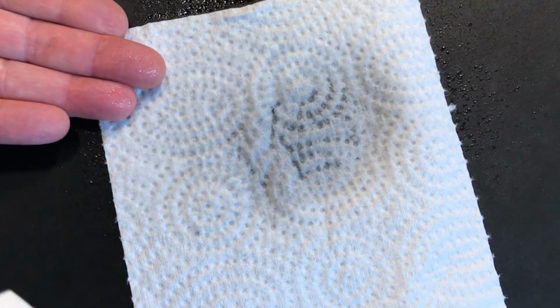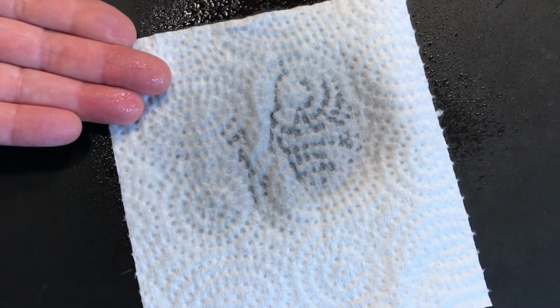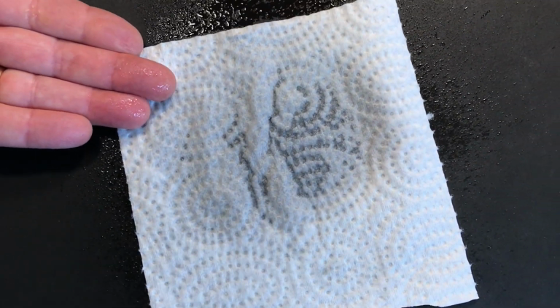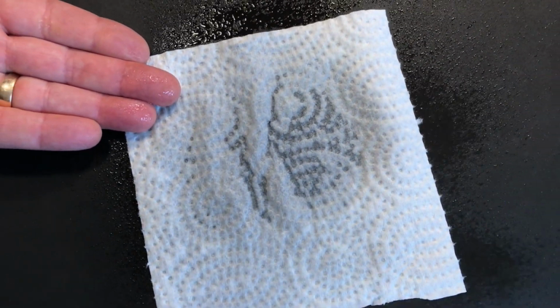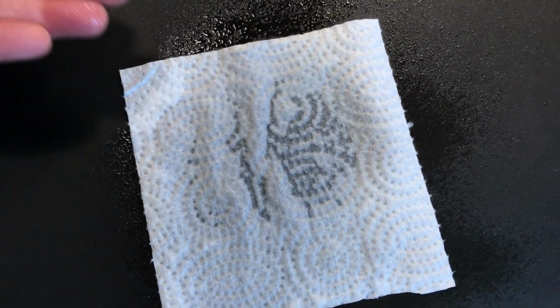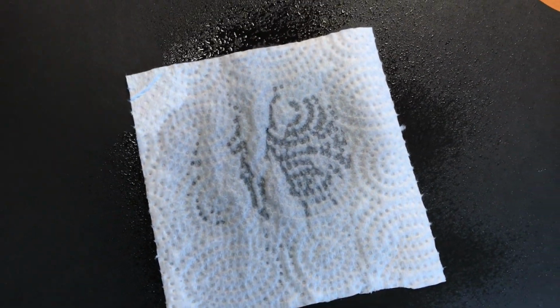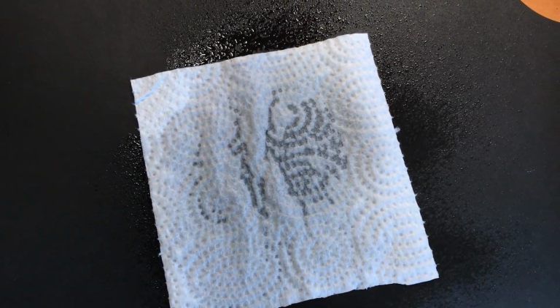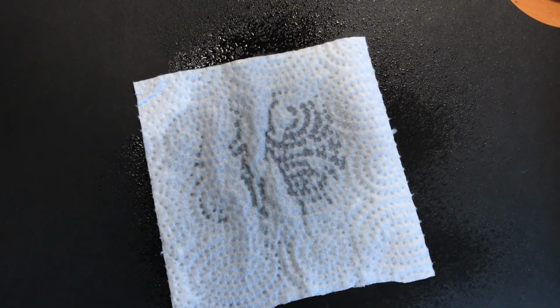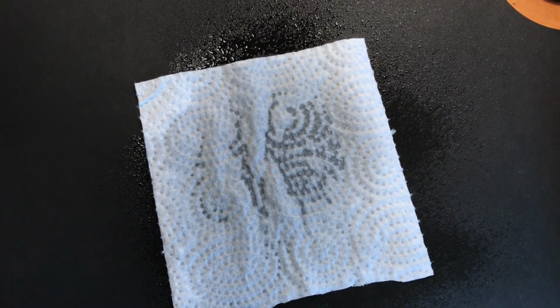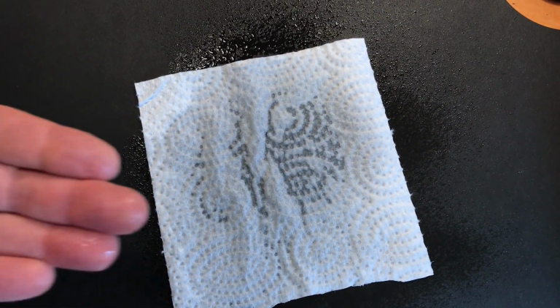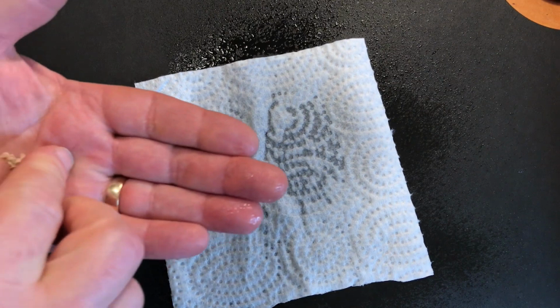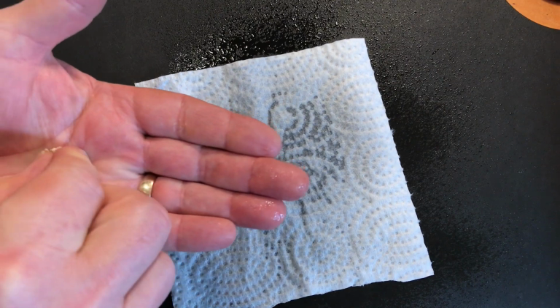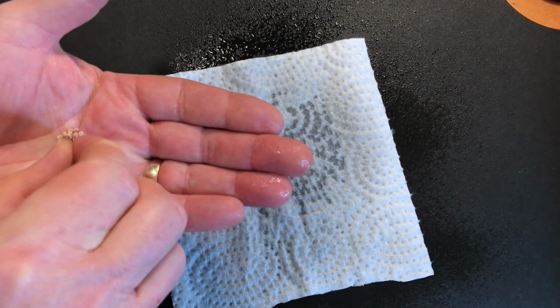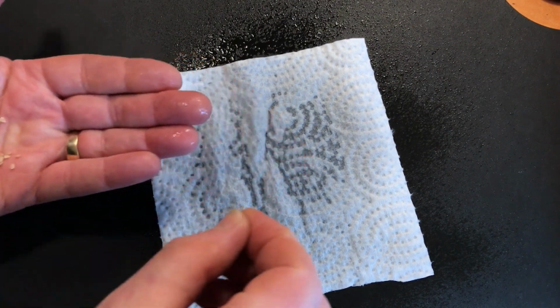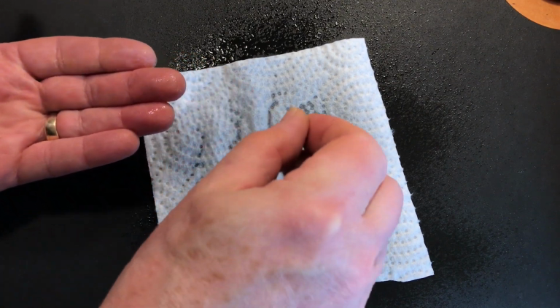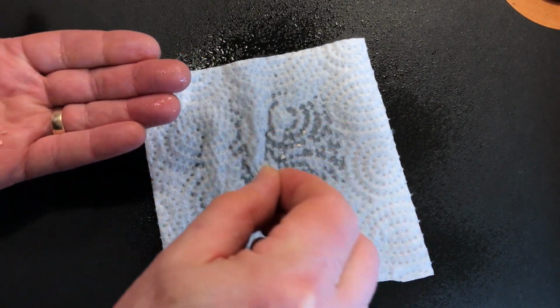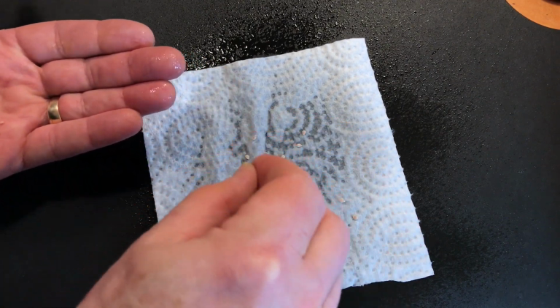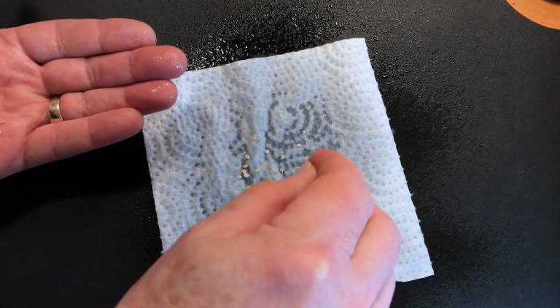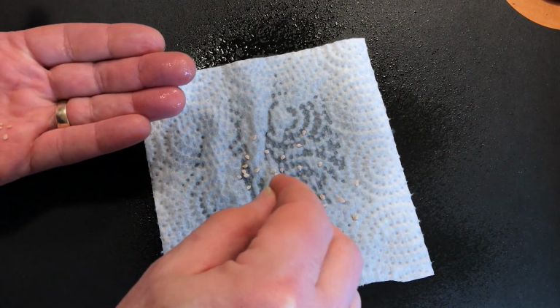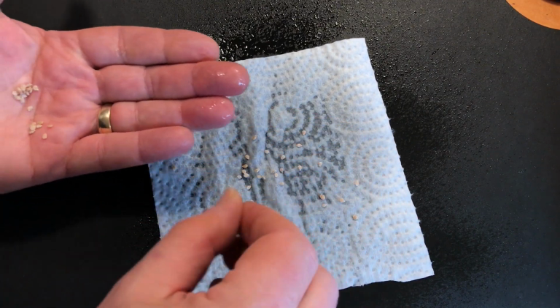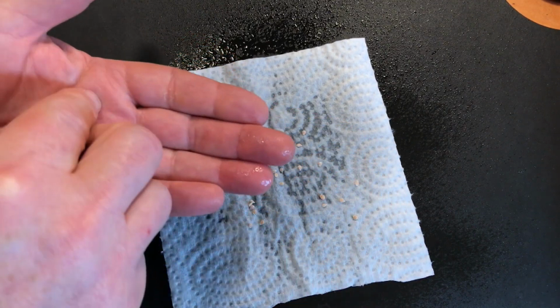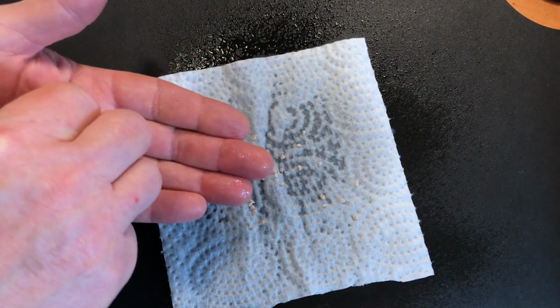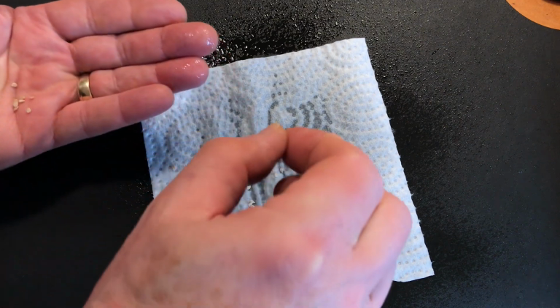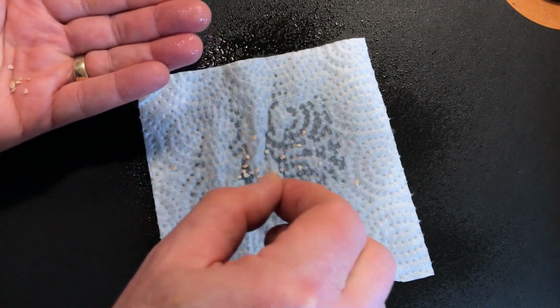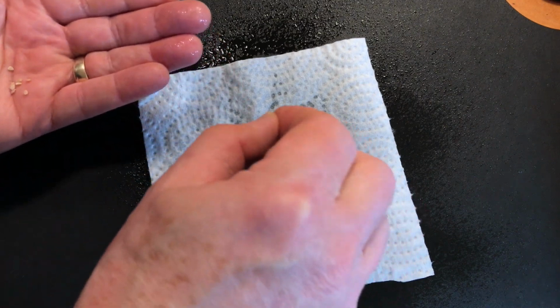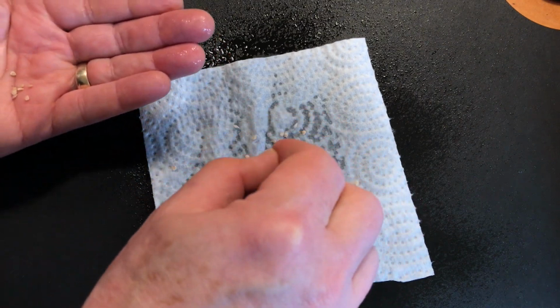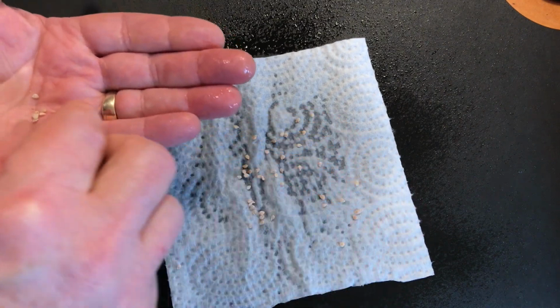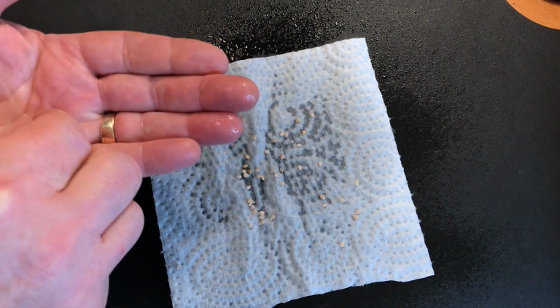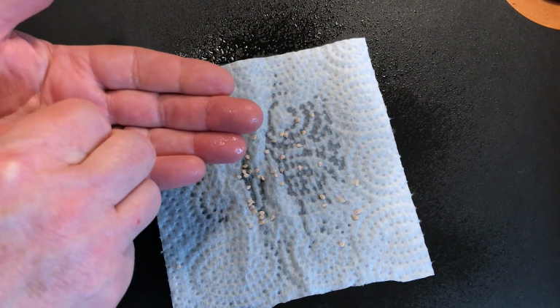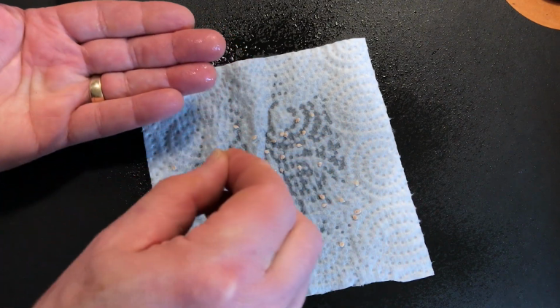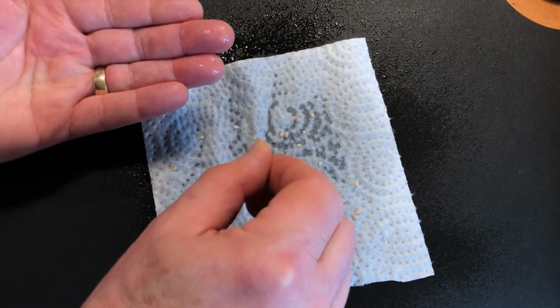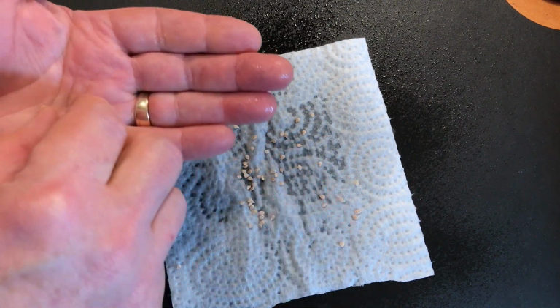So just spray the paper towel a bit. You don't want it dripping wet — just damp enough to keep the seeds moist. Sprinkle out your seeds and lay them out evenly with a little bit of spacing. It'll be easier to separate them later if they're not all clumped together.